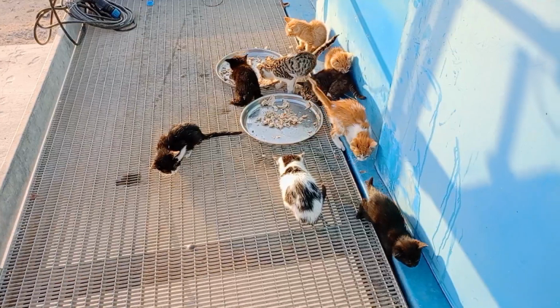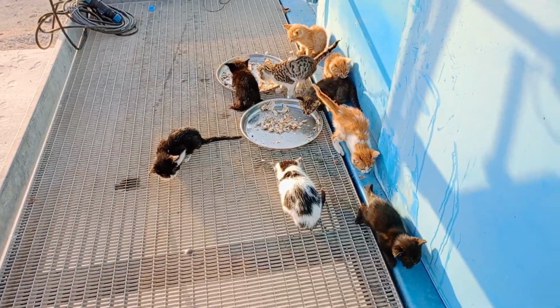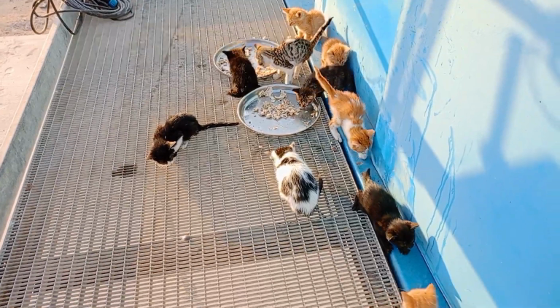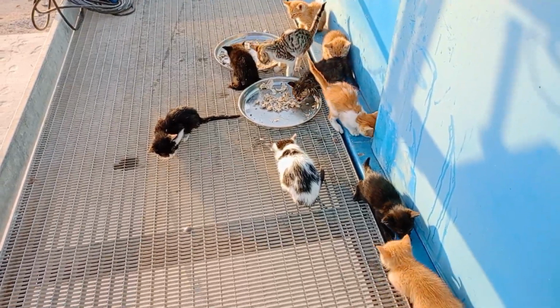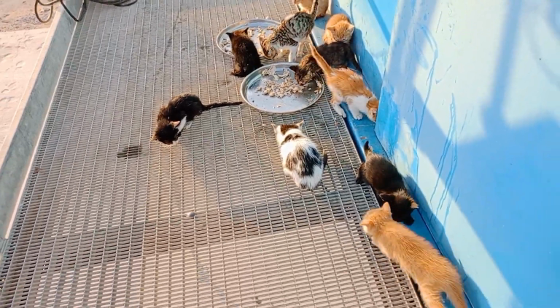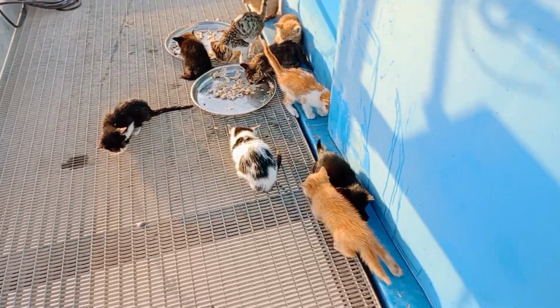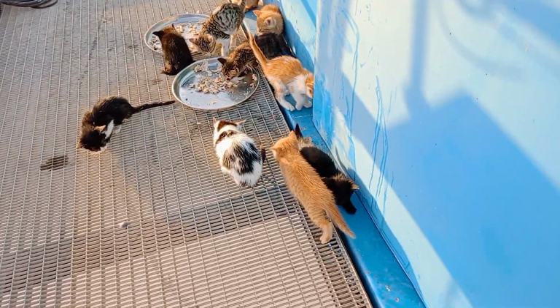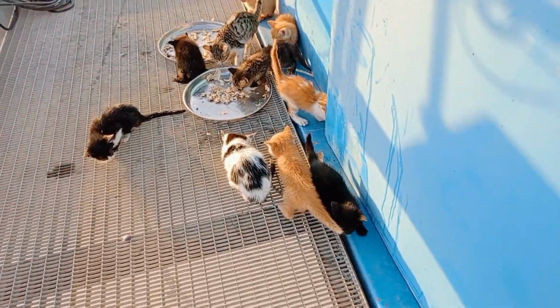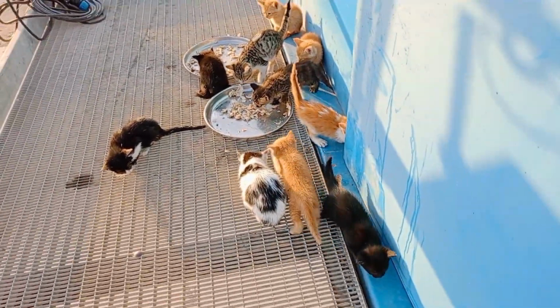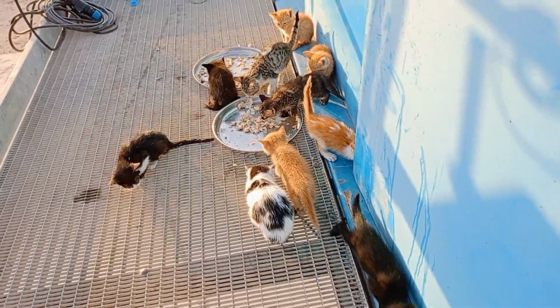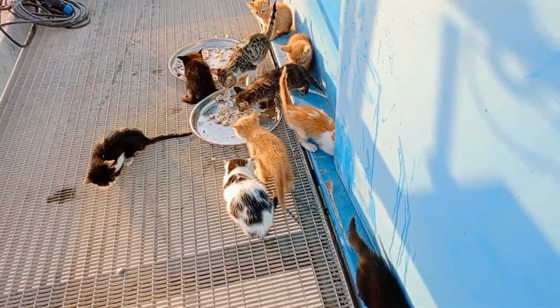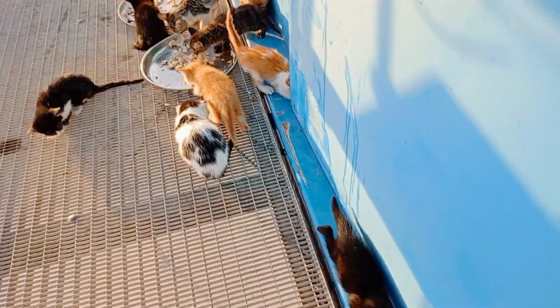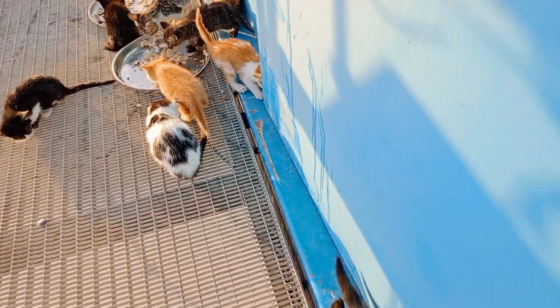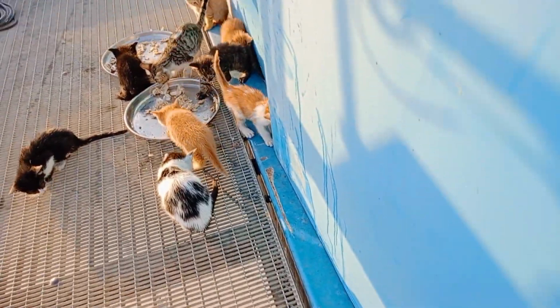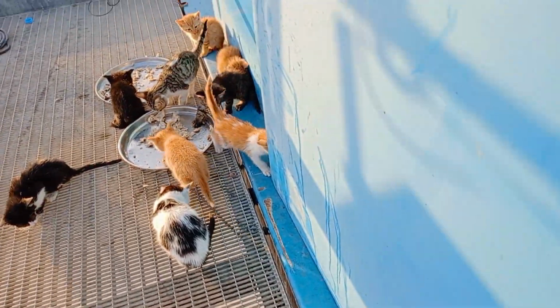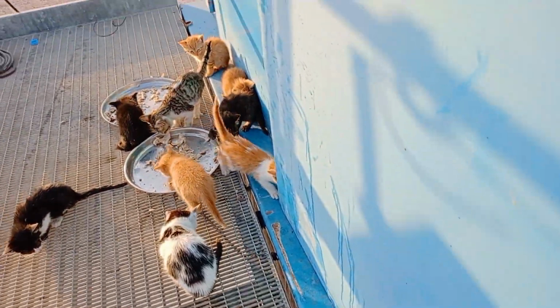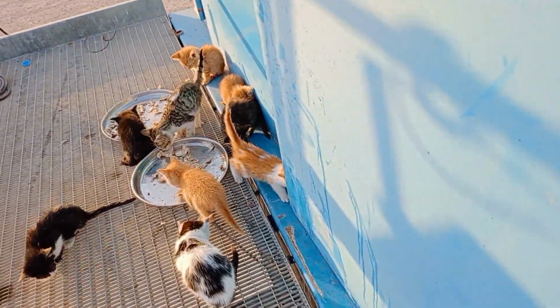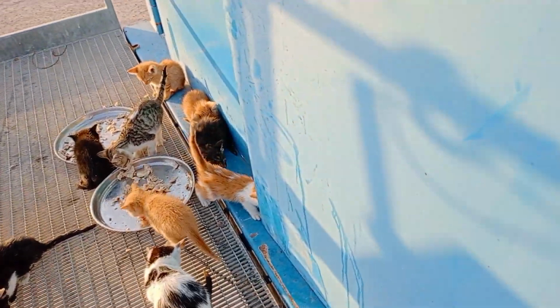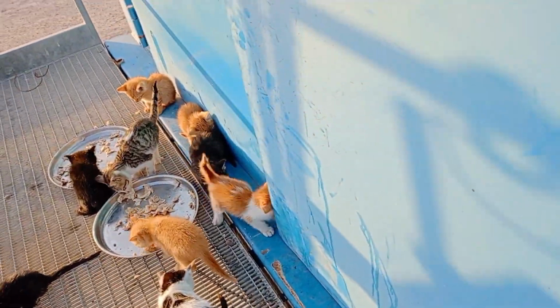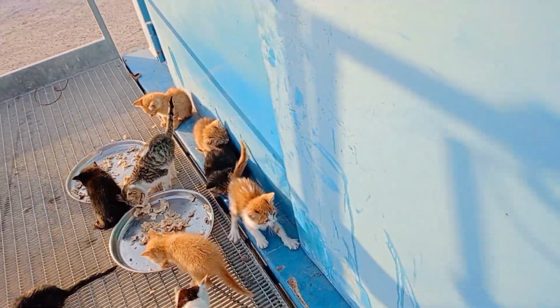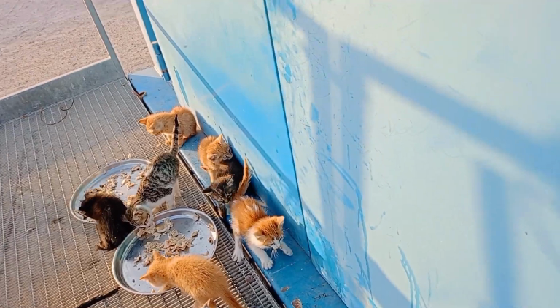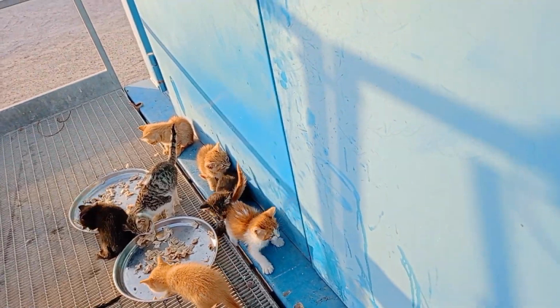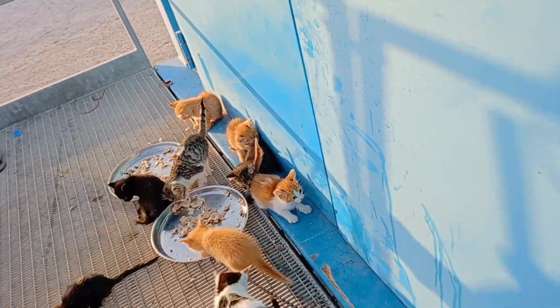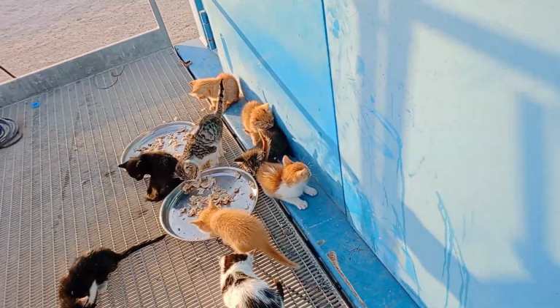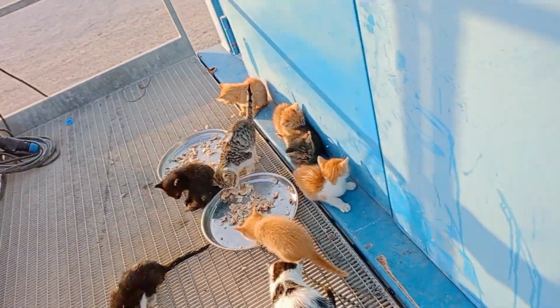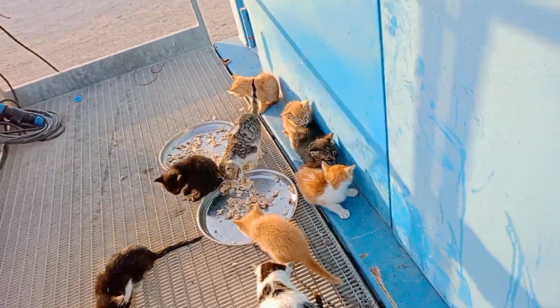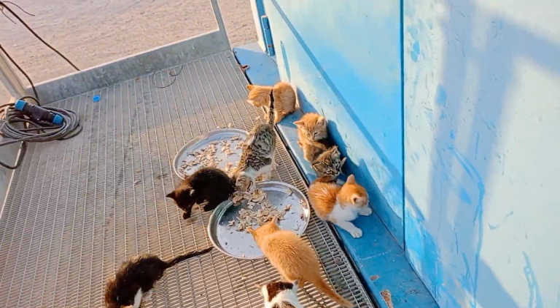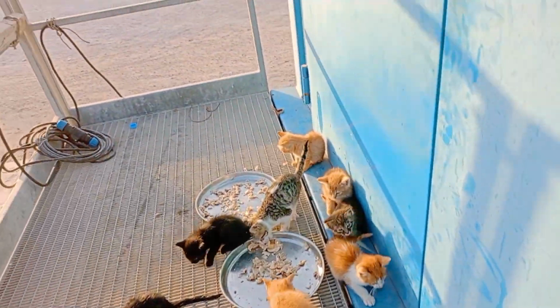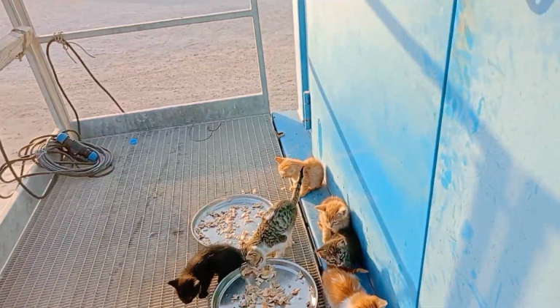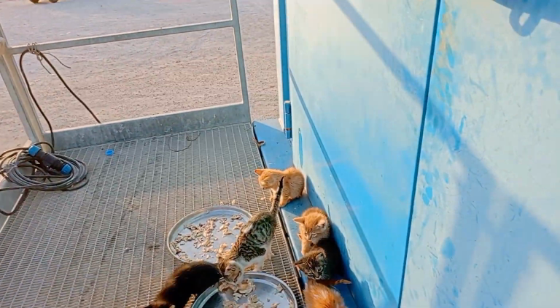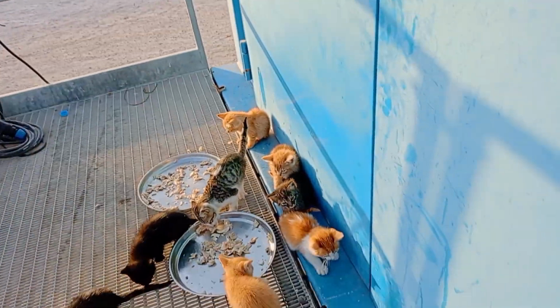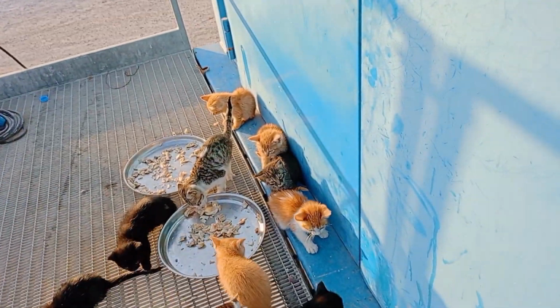Hey guys, these are my rescue abandoned kittens. I rescued these baby kittens from different locations.